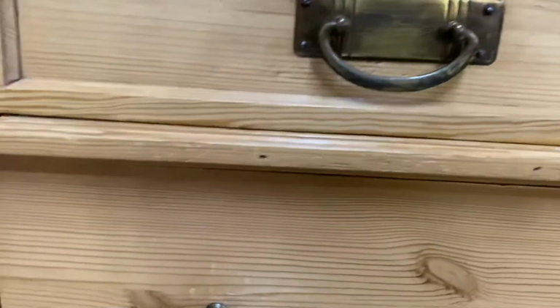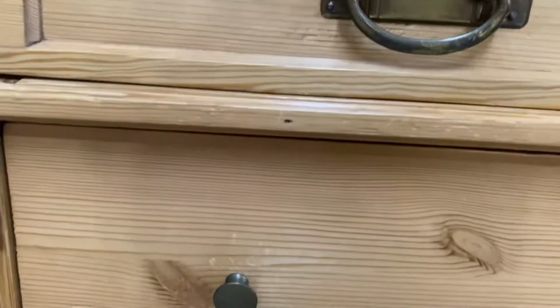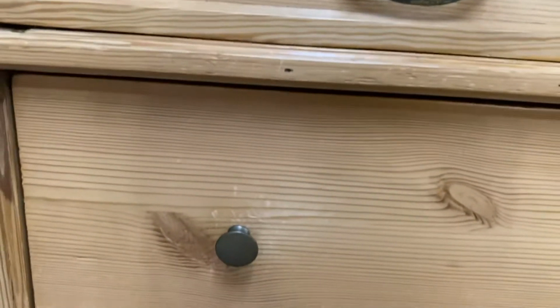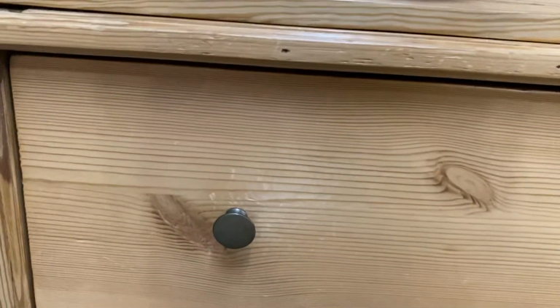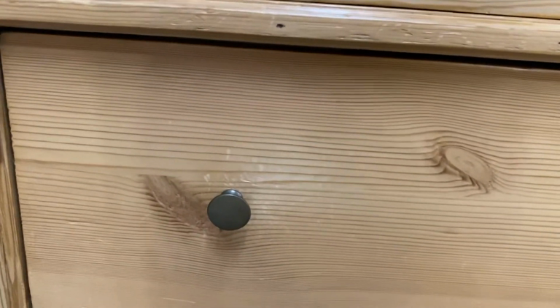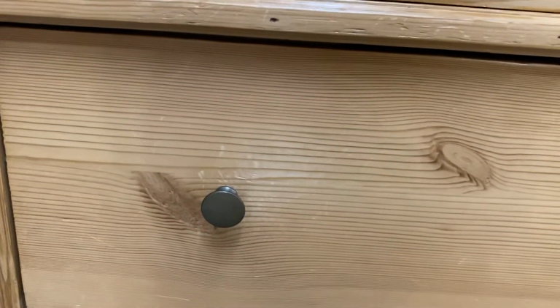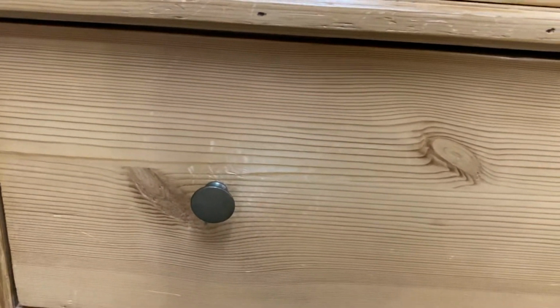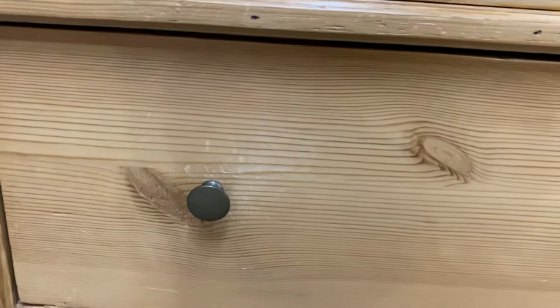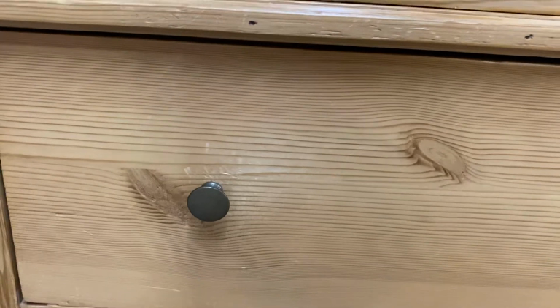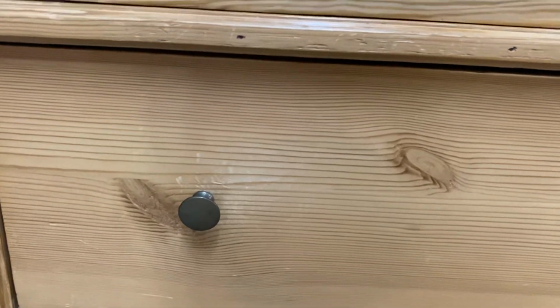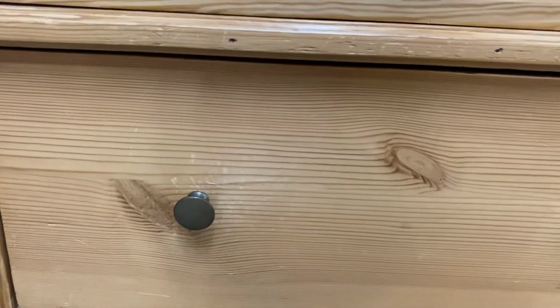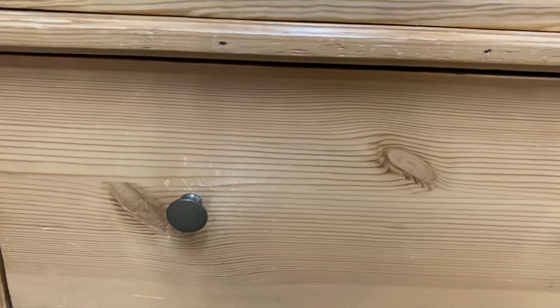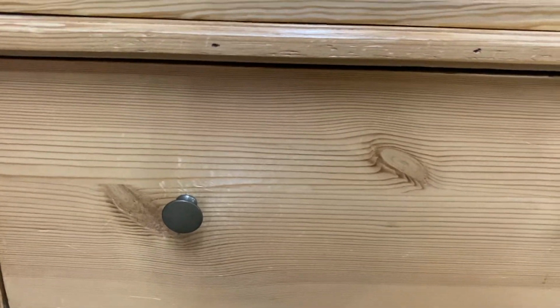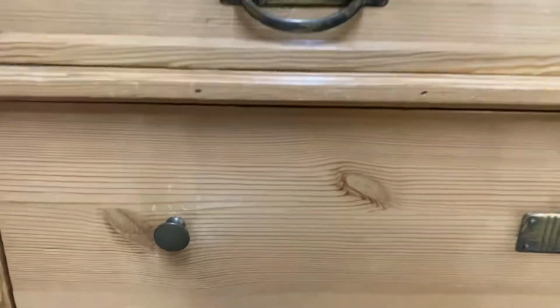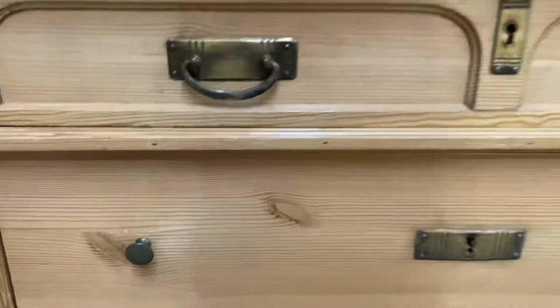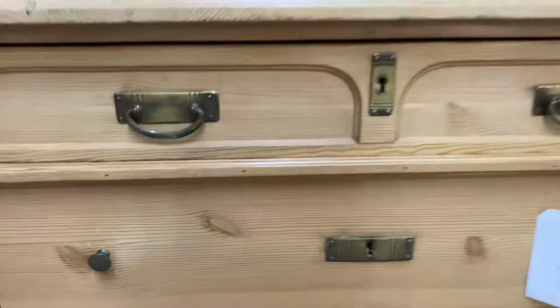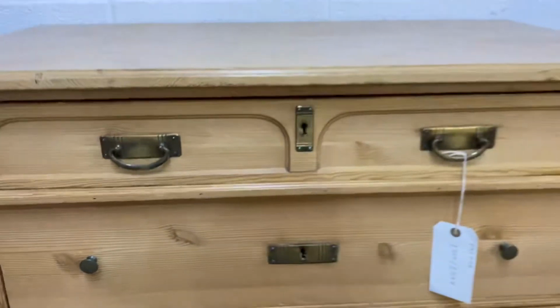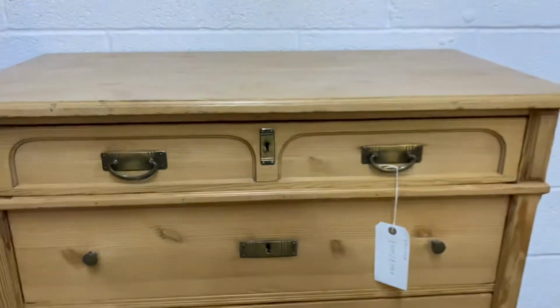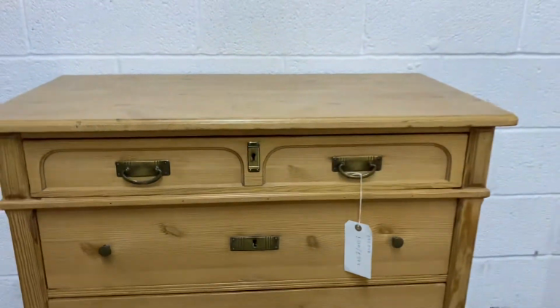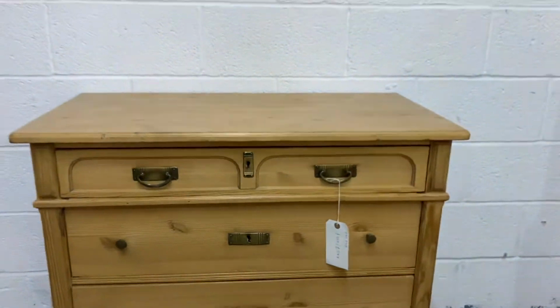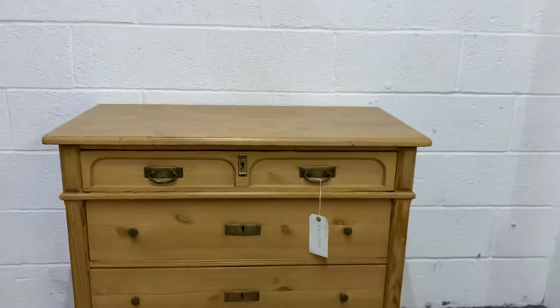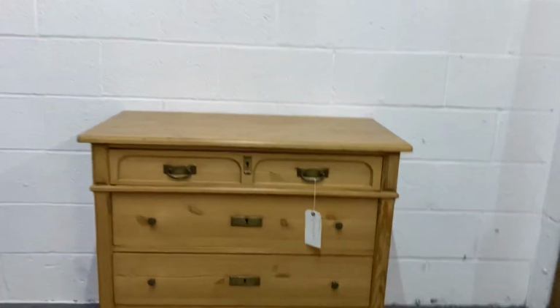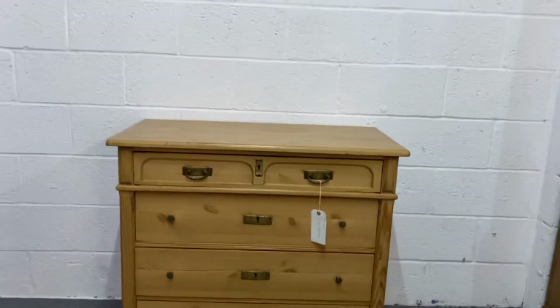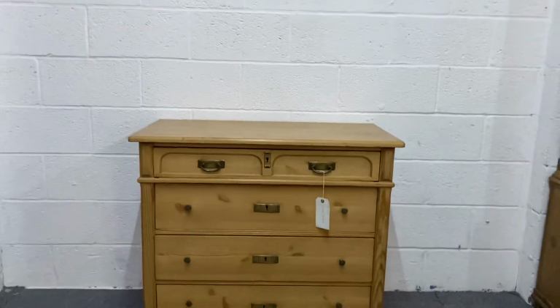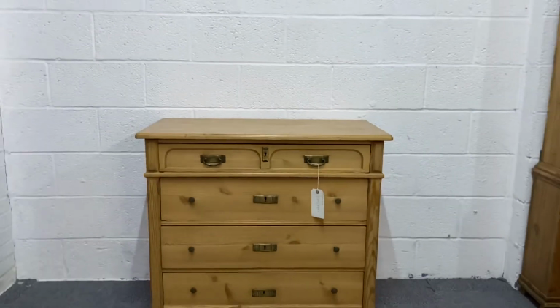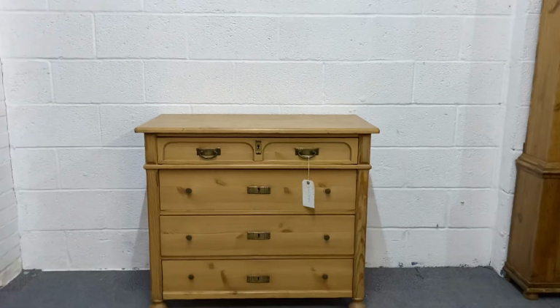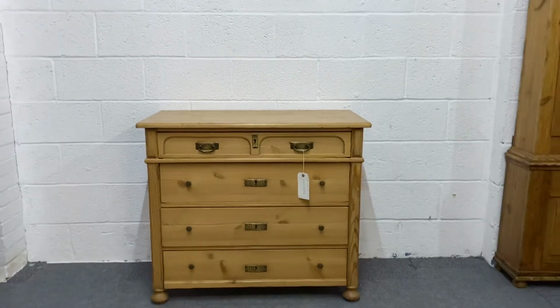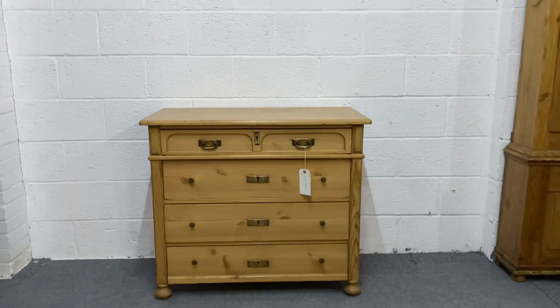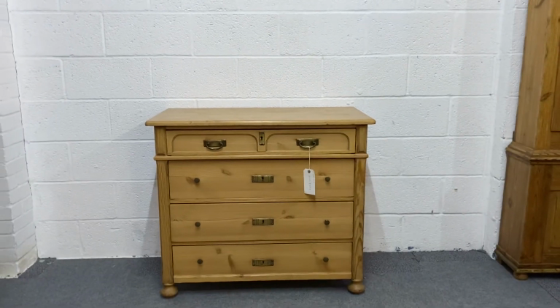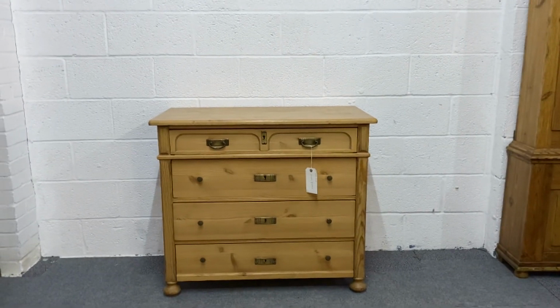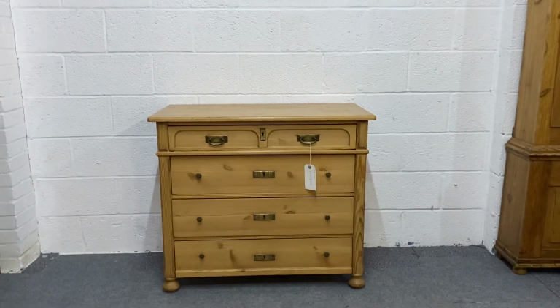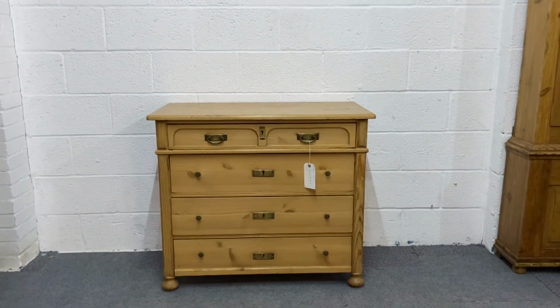It's got nice little key plates and handles, and small brass knobs on the other drawers. If you wanted, I could fit wooden knobs instead — just let me know what you think.